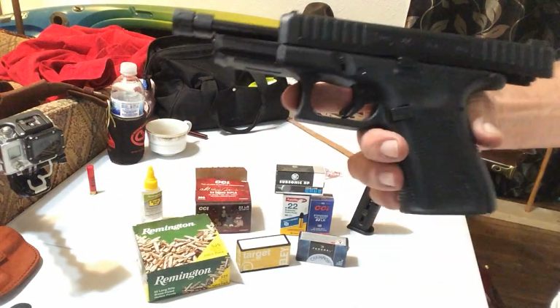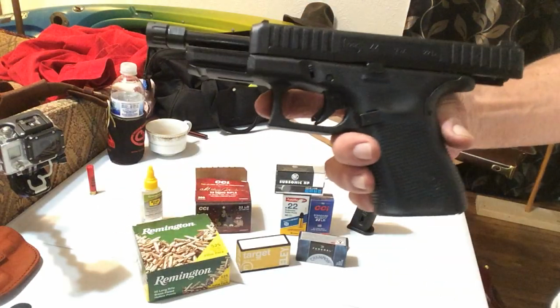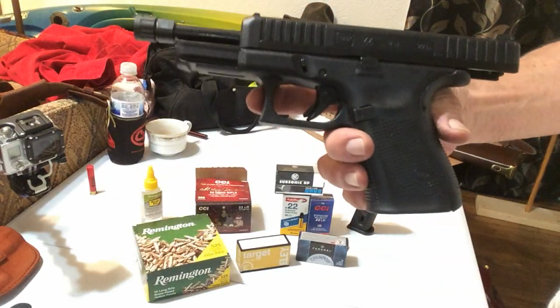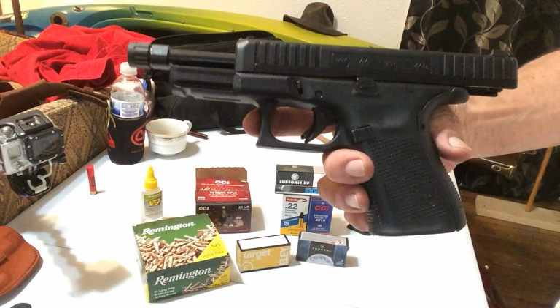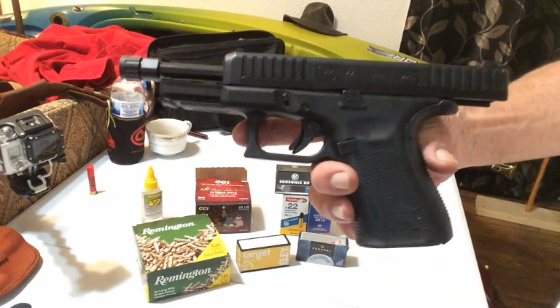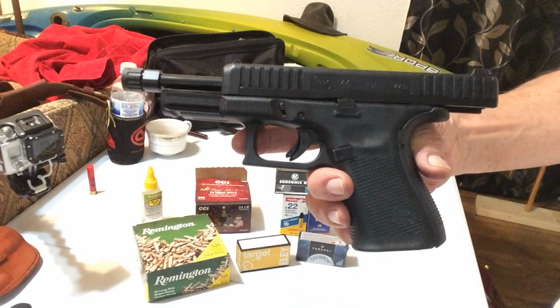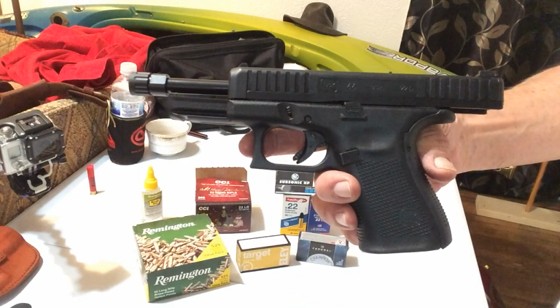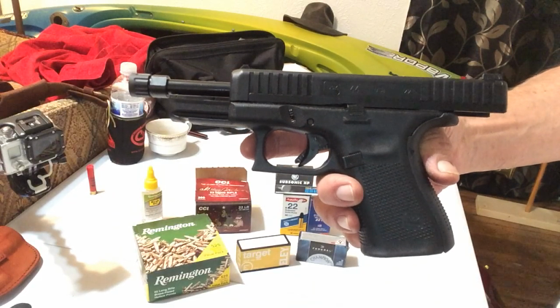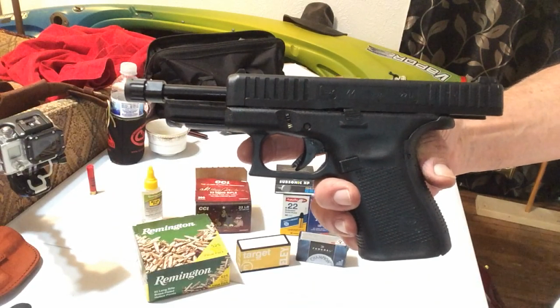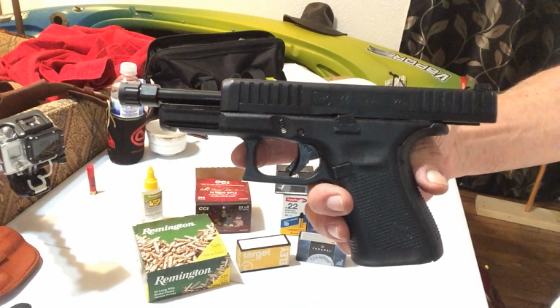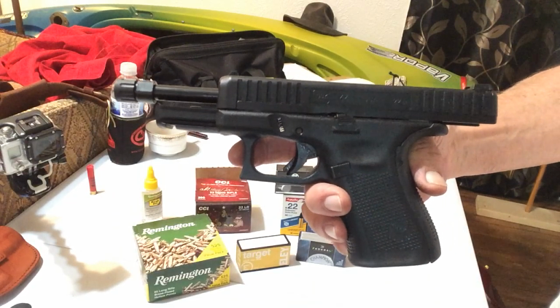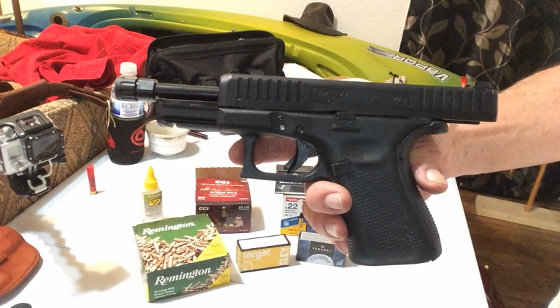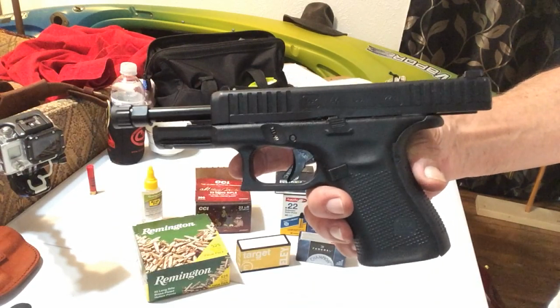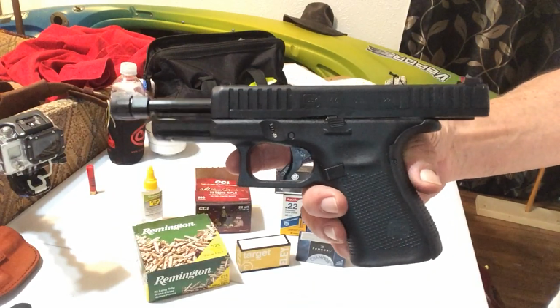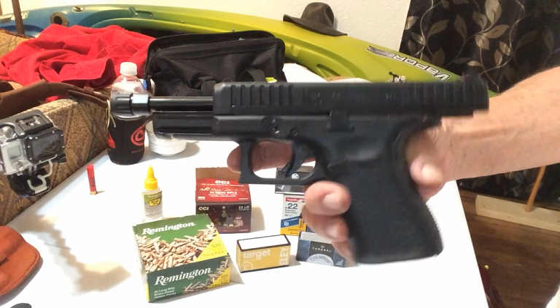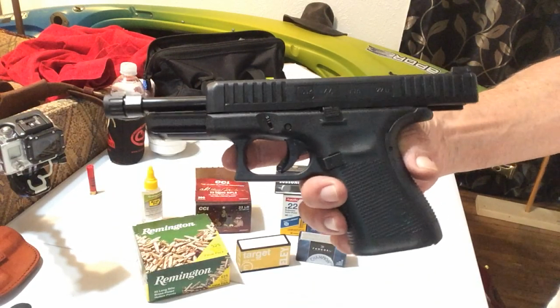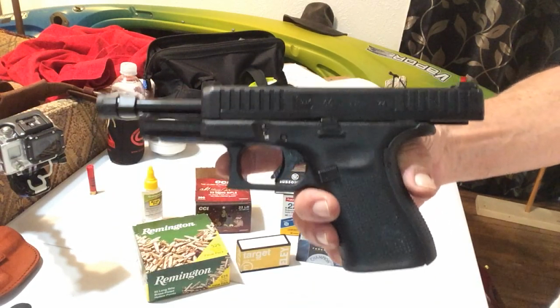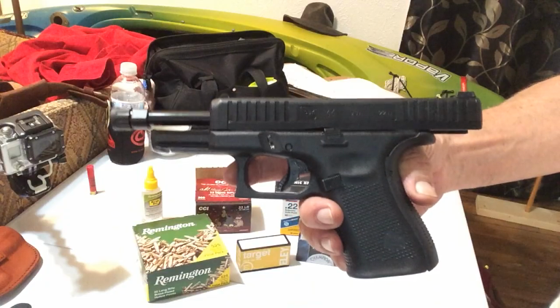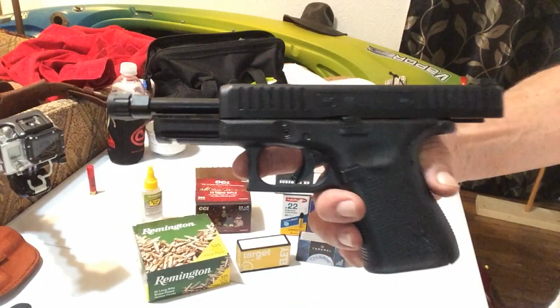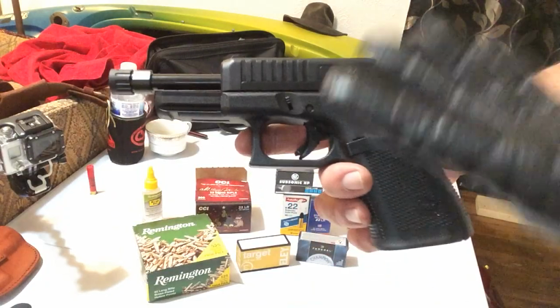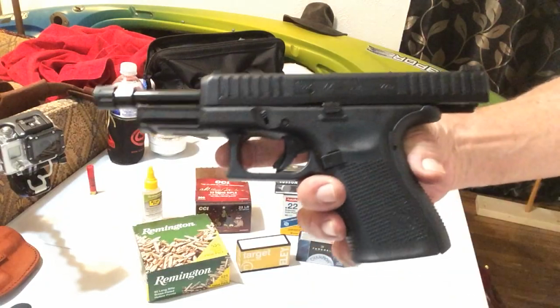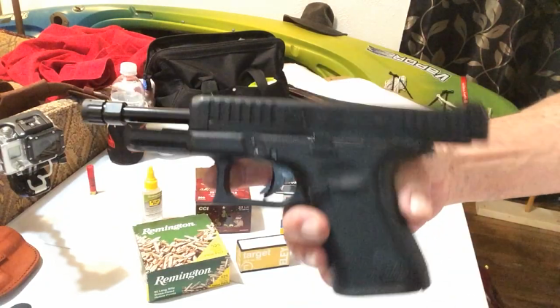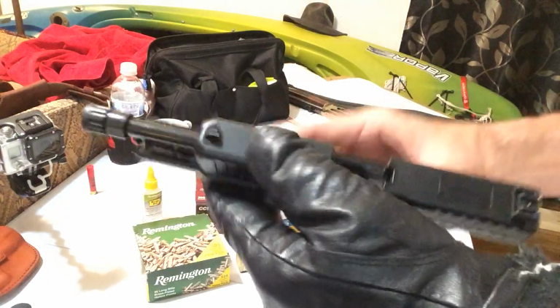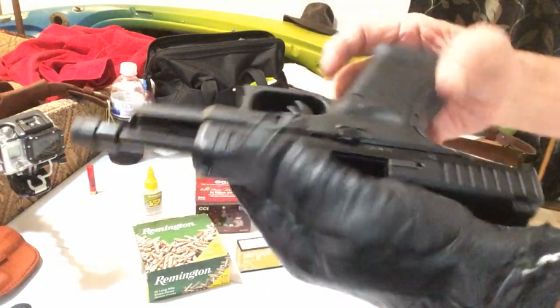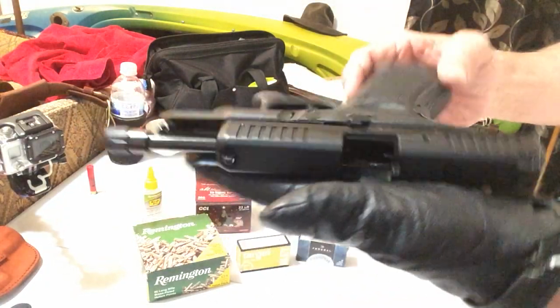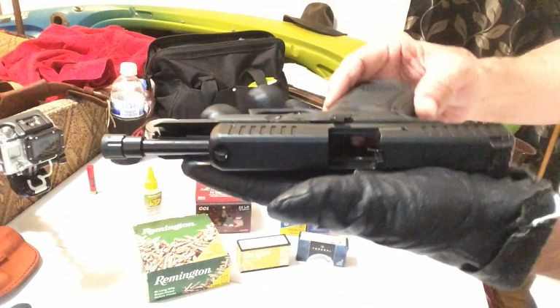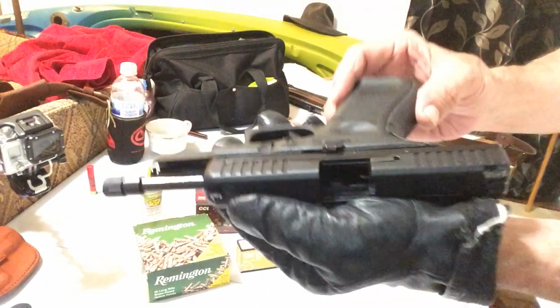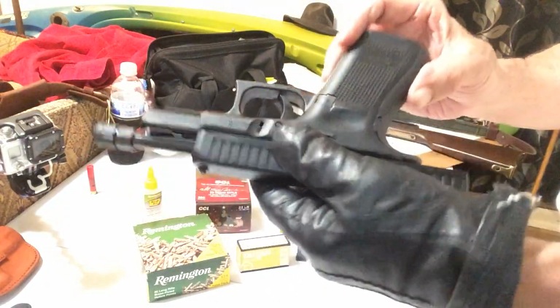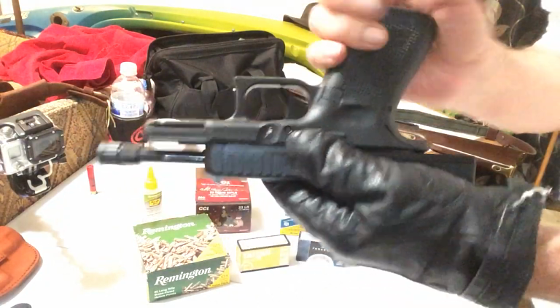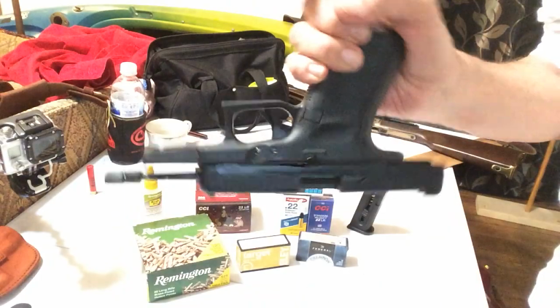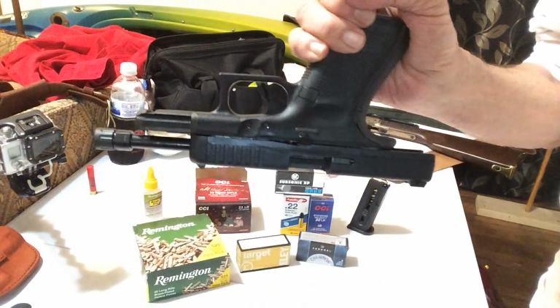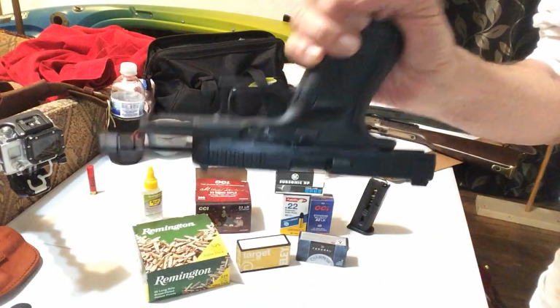Basically she has no problem. She's a true Glock — perfection. That's all I got to say. I've always liked Glock and she's not letting me down.